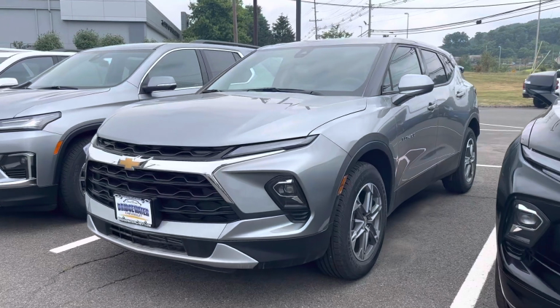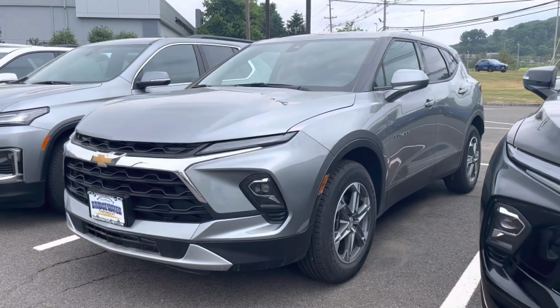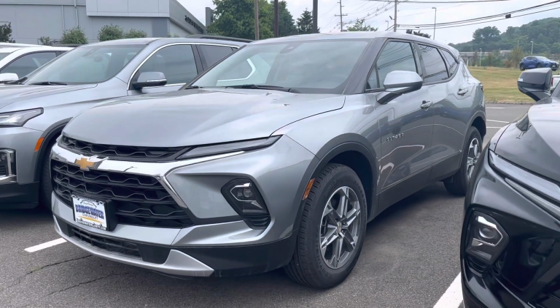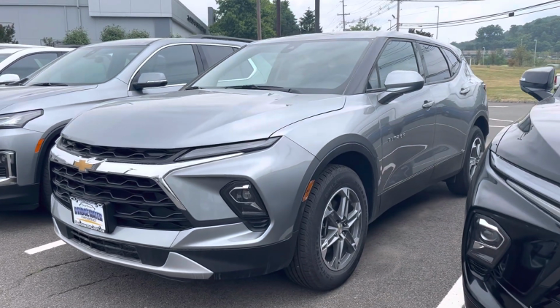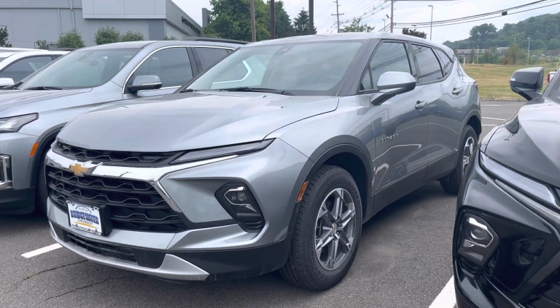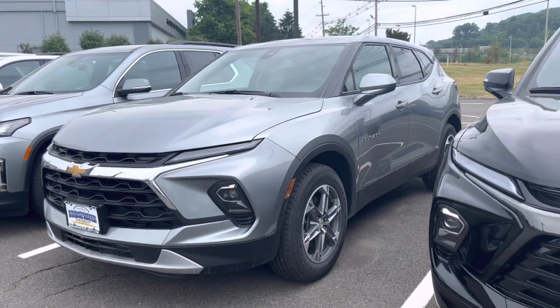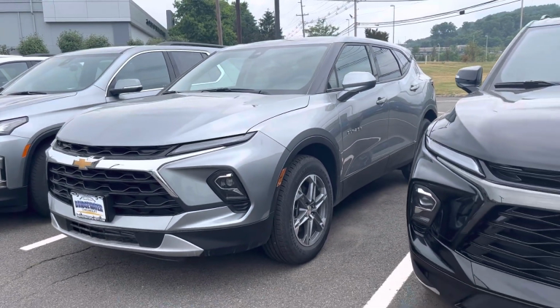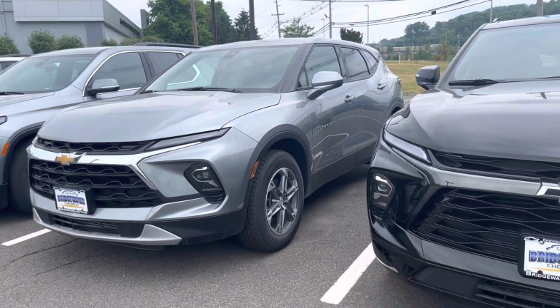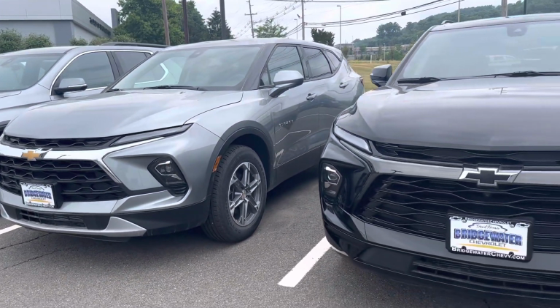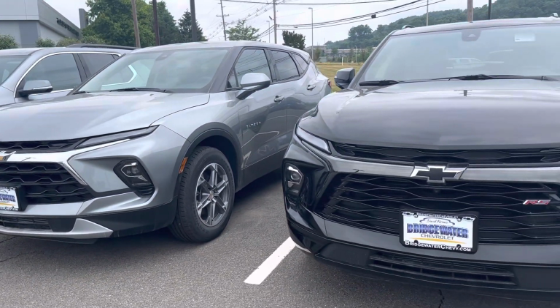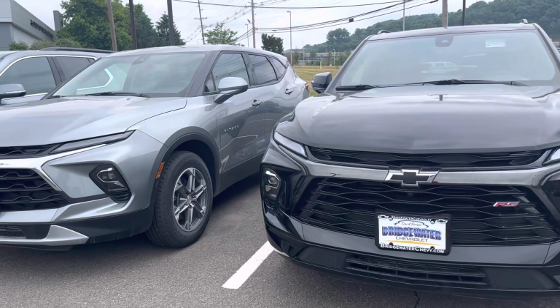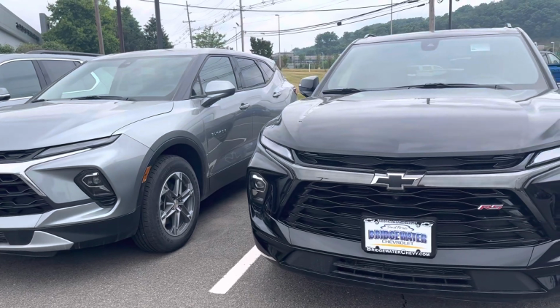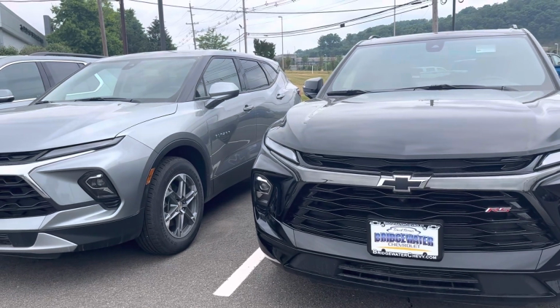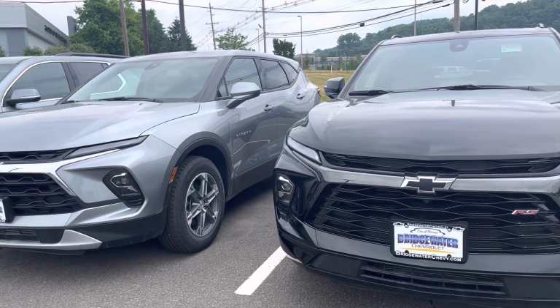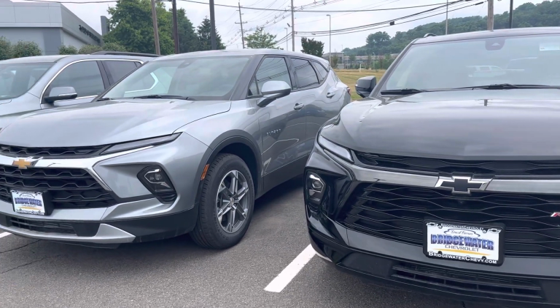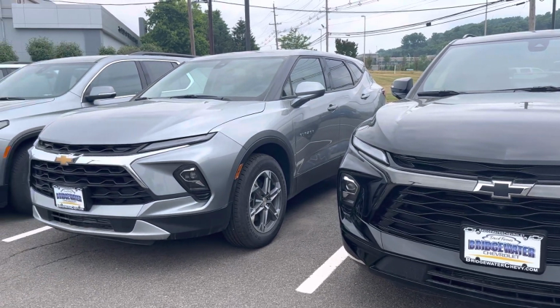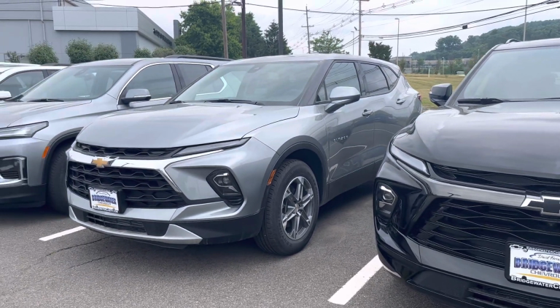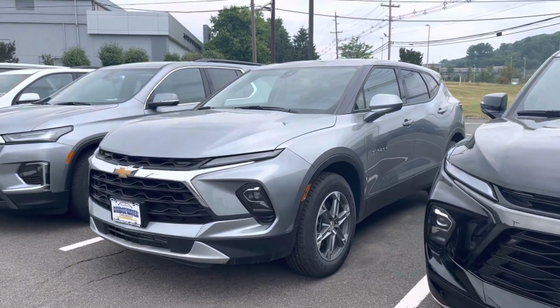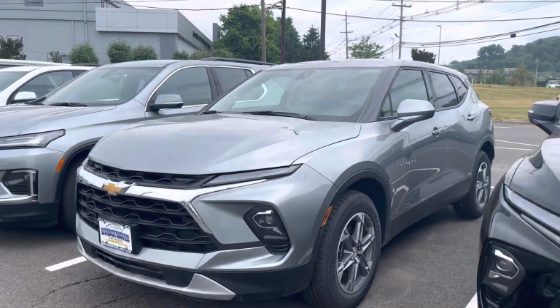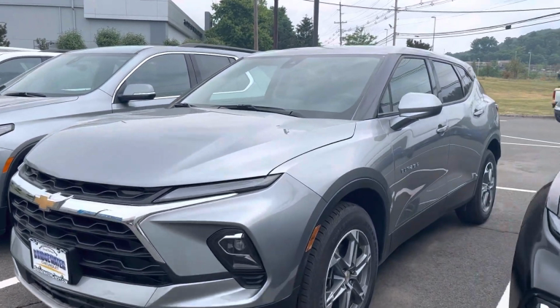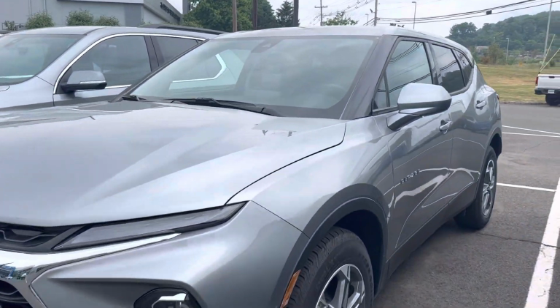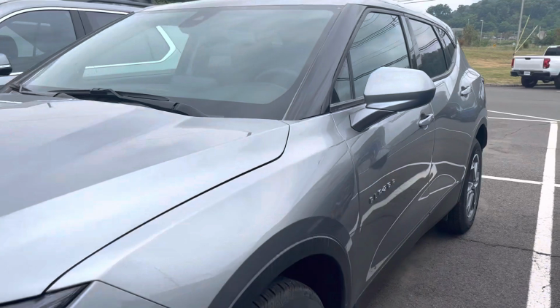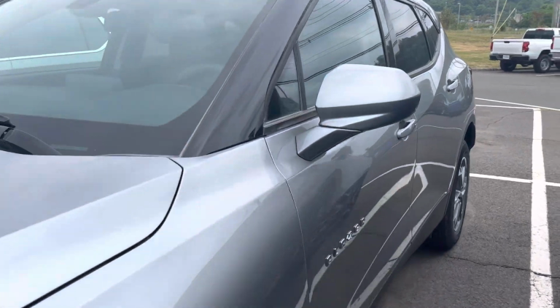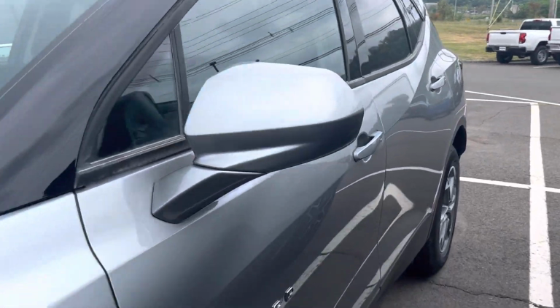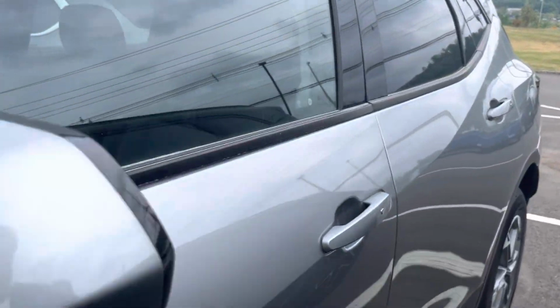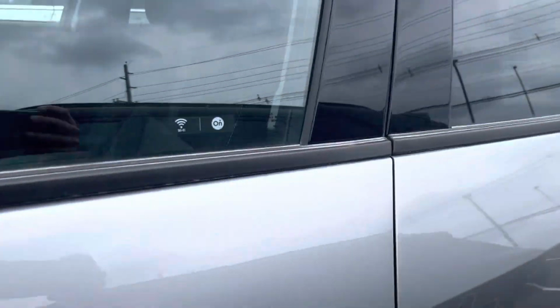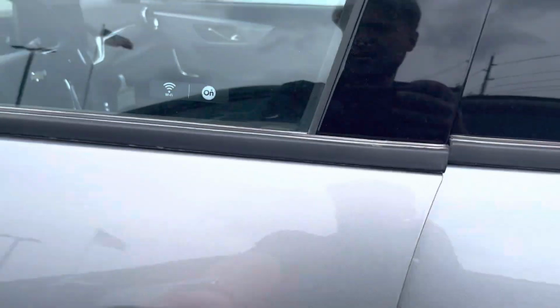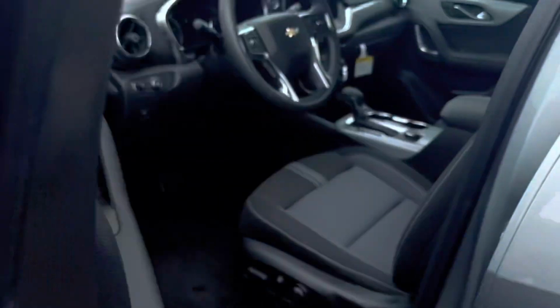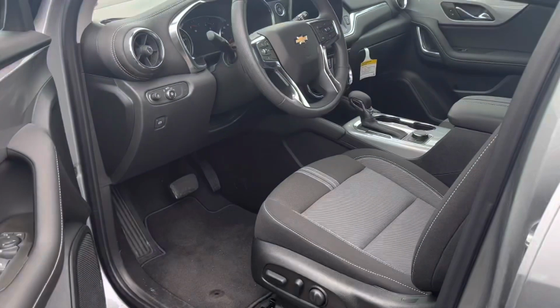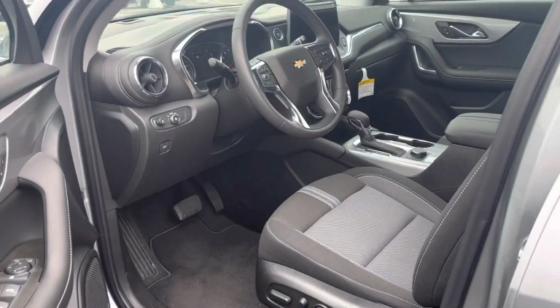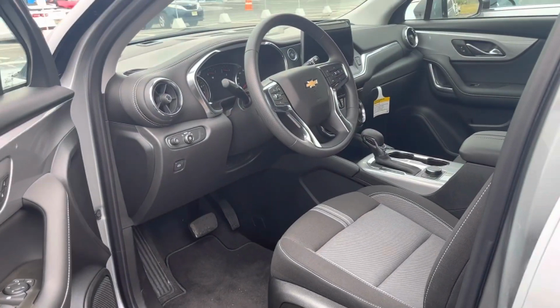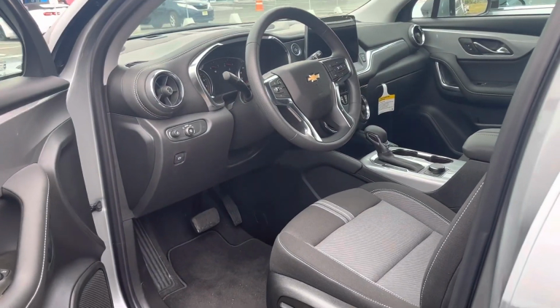Hey Rob, check it out. I've got two Blazers here now that just got dropped off. One of them is the RS package and the LT model. This one is a little bit less expensive, definitely saves us the most money. Just wanted to give you a quick little intro to it.